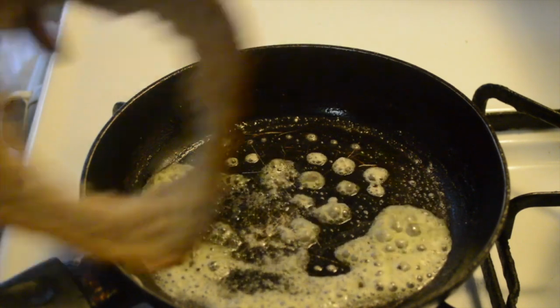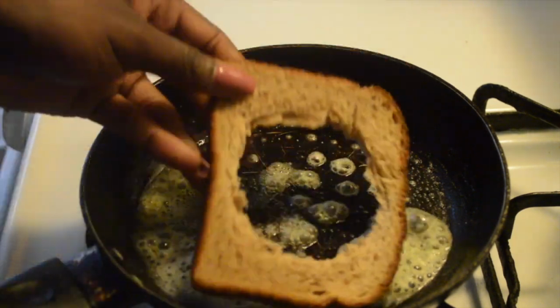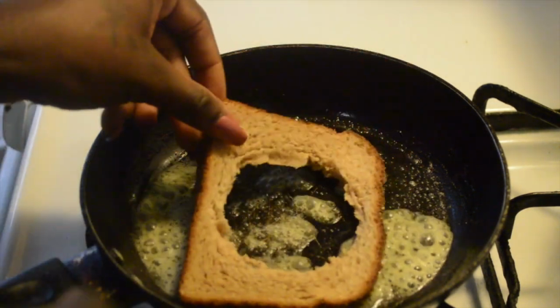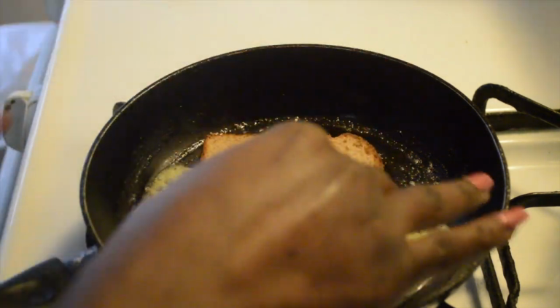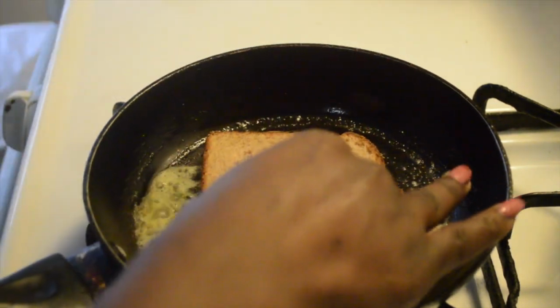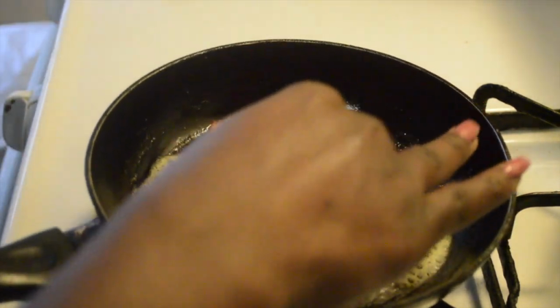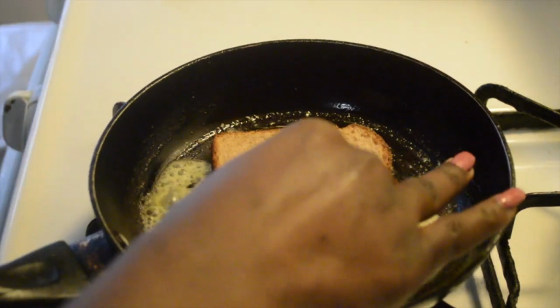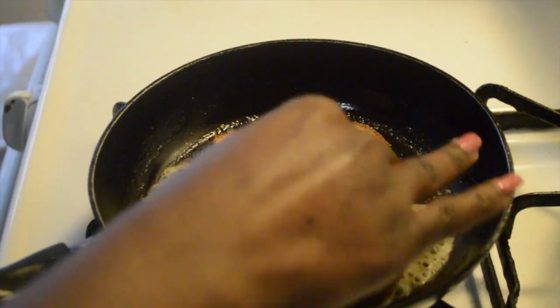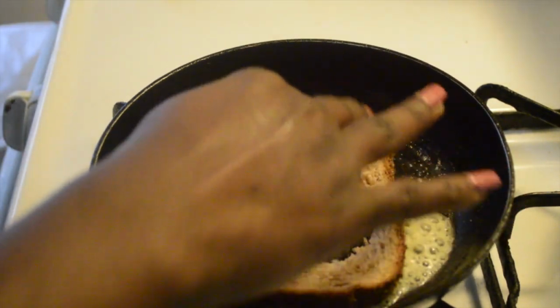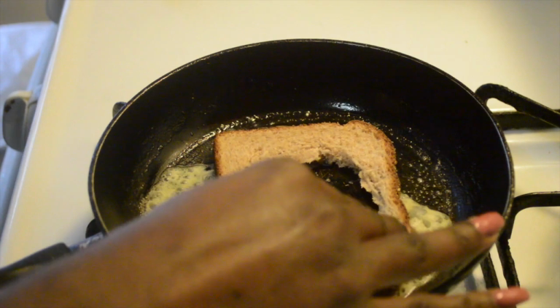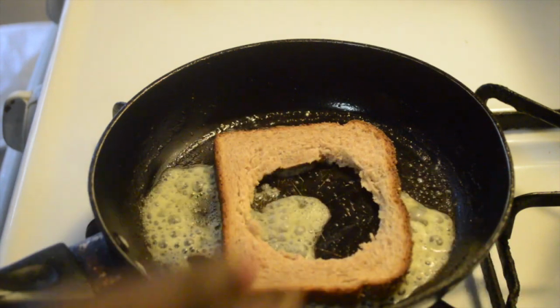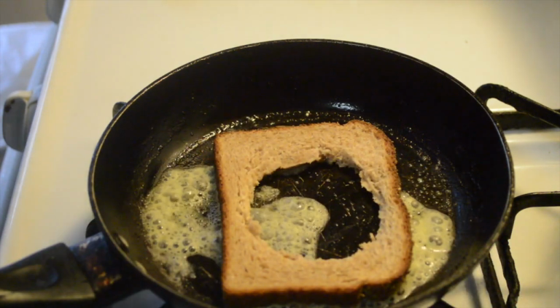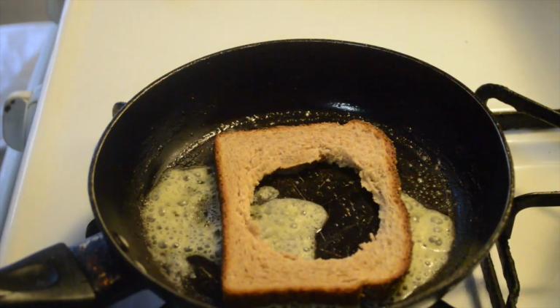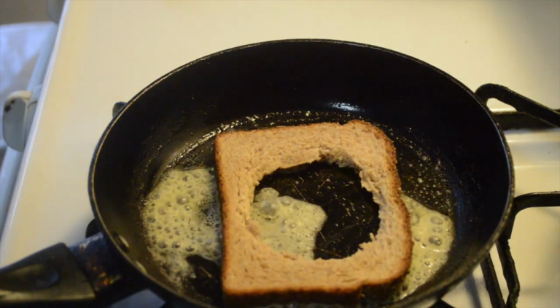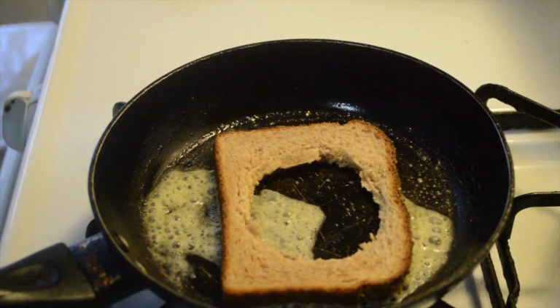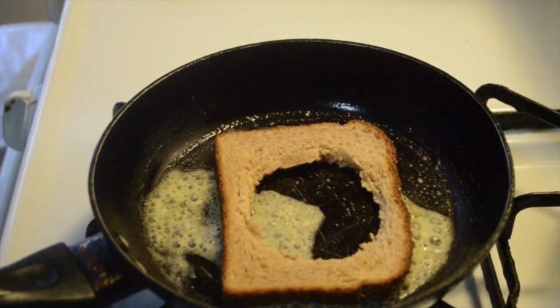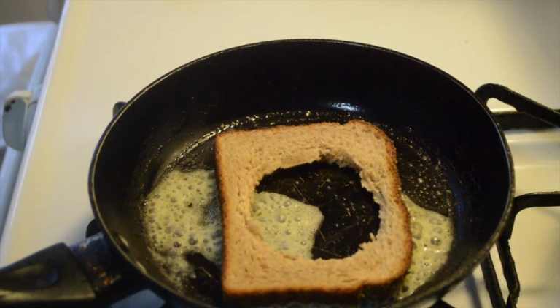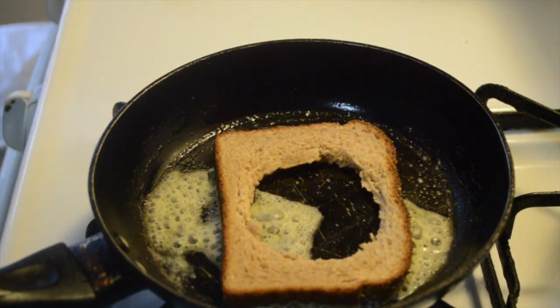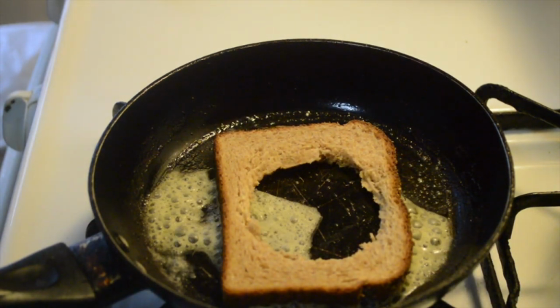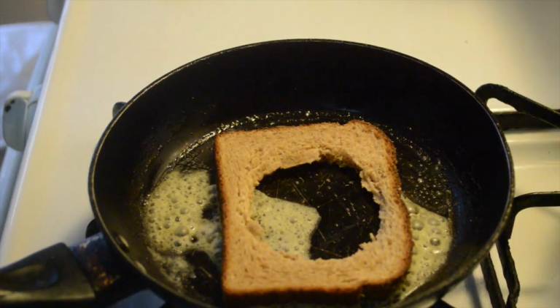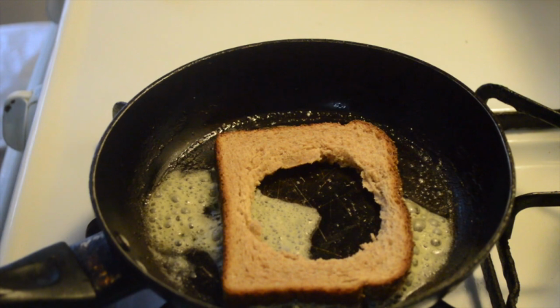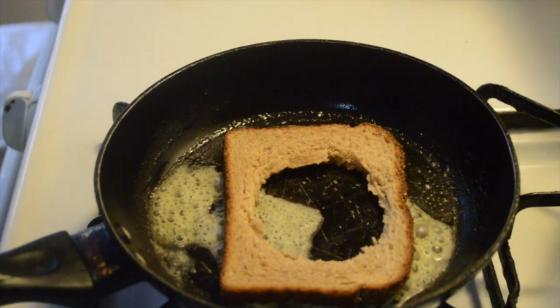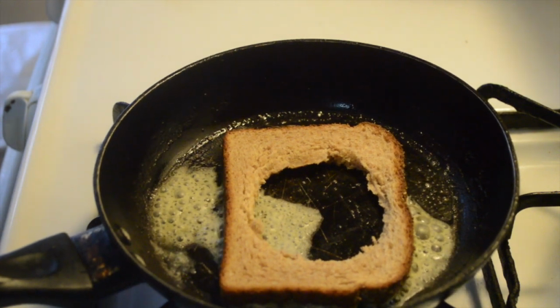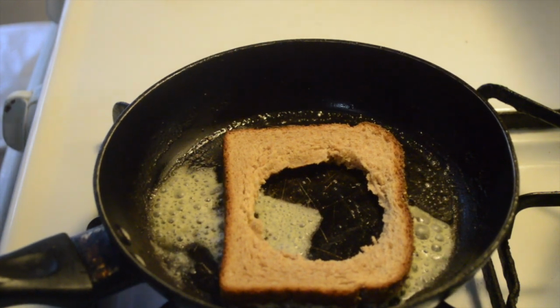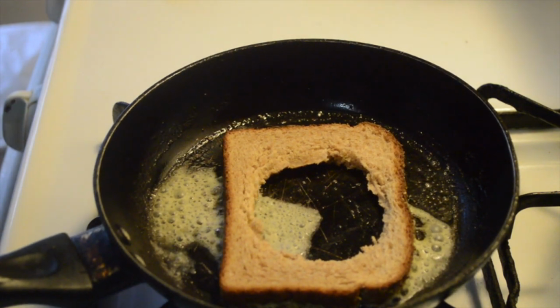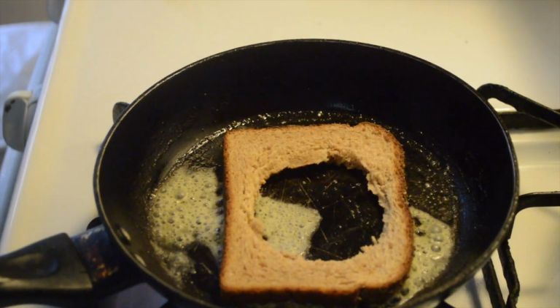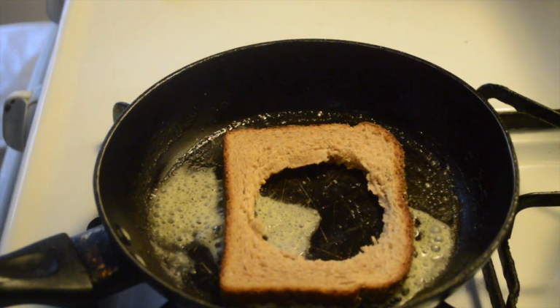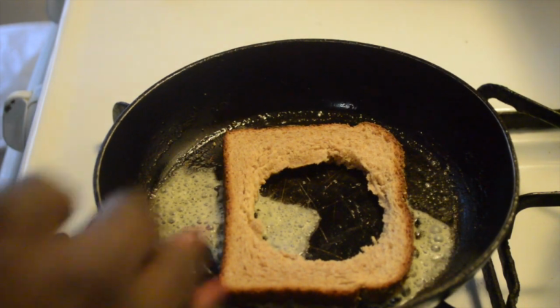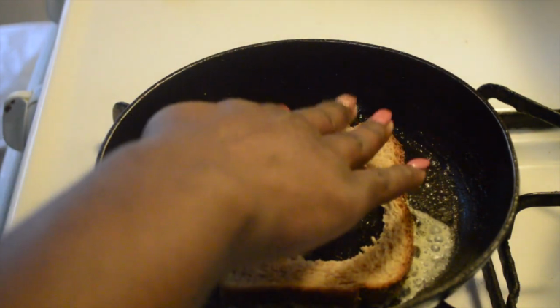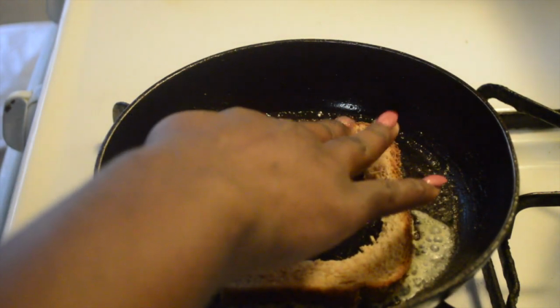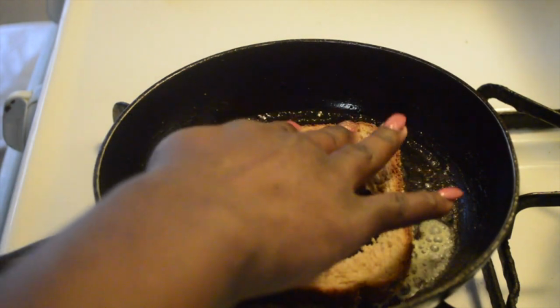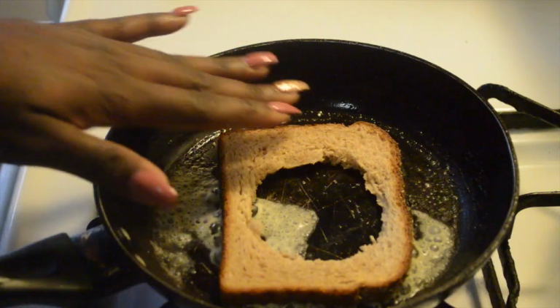Now we're just gonna add our toast and let it toast up for a little bit, for about two to three minutes. If it's too long, turn your stove down definitely, because you don't want your toast to burn.